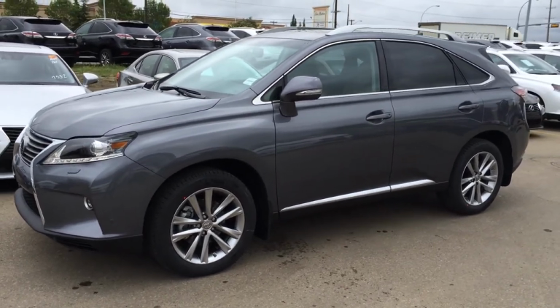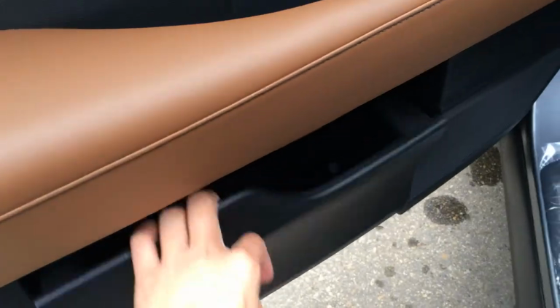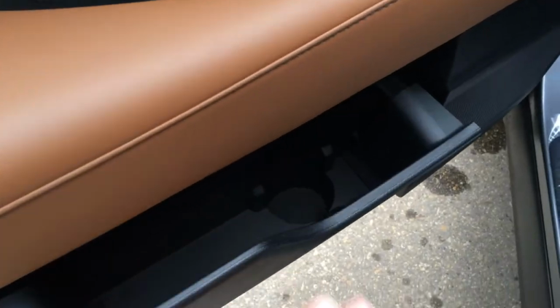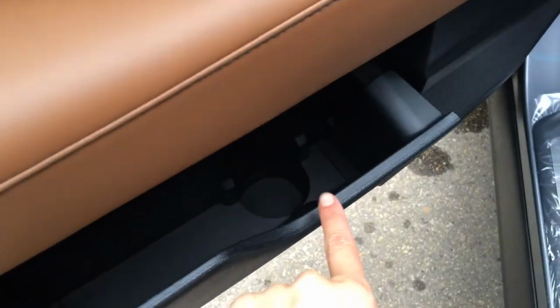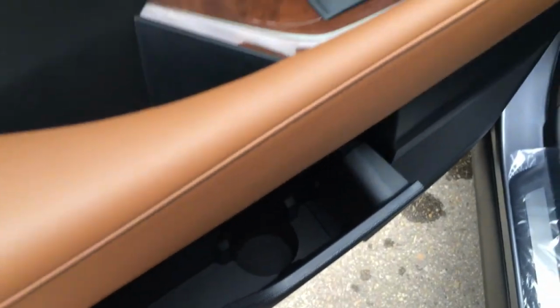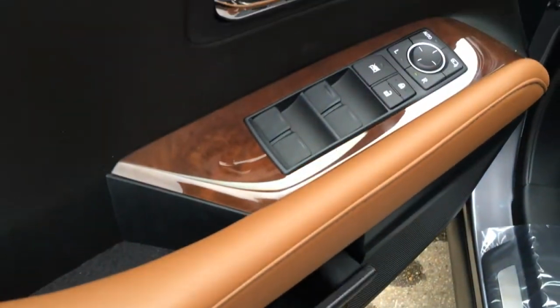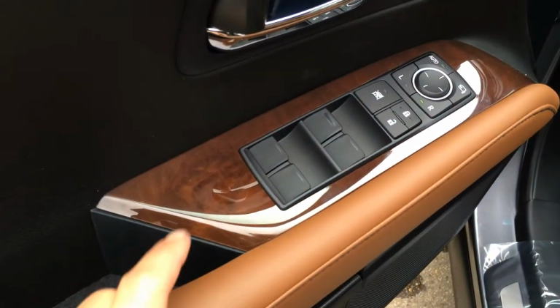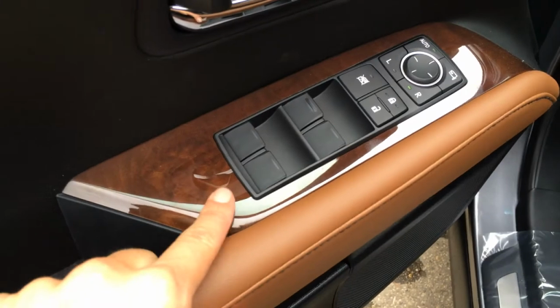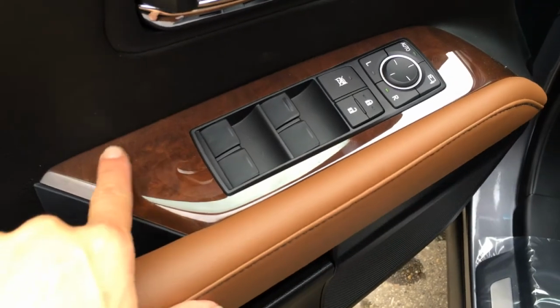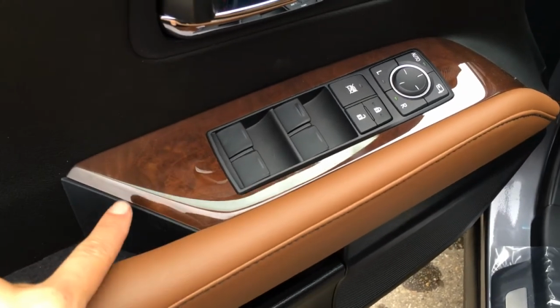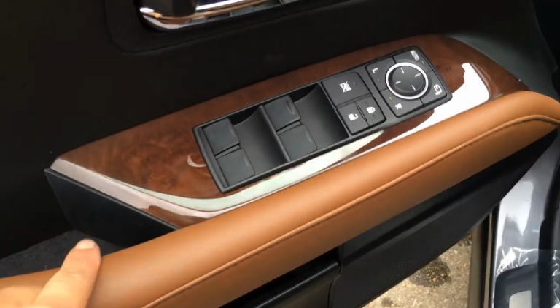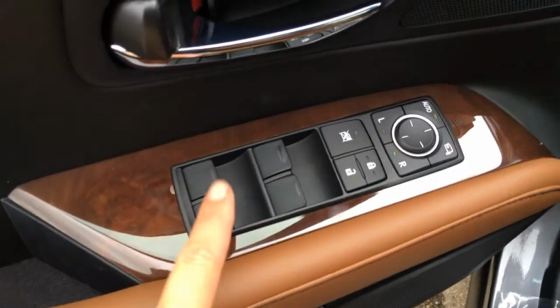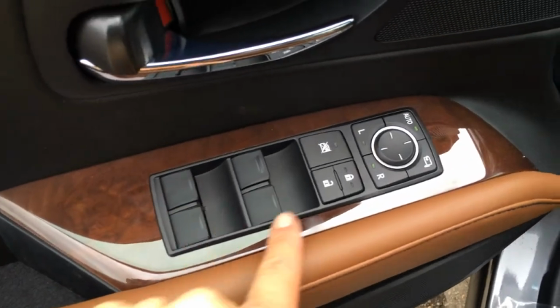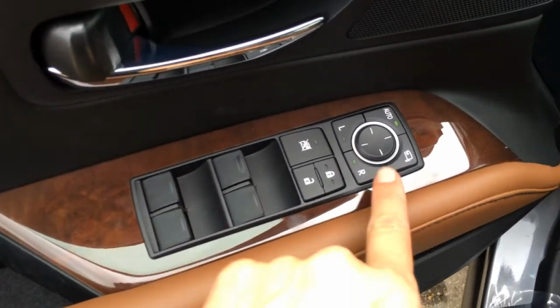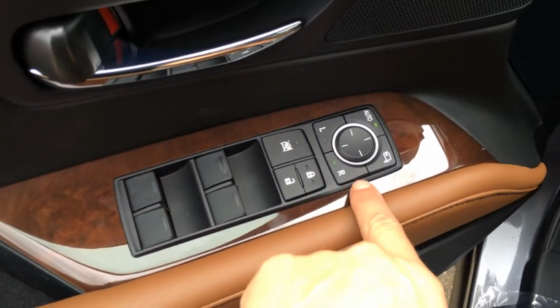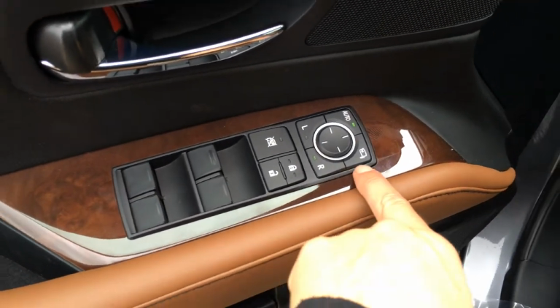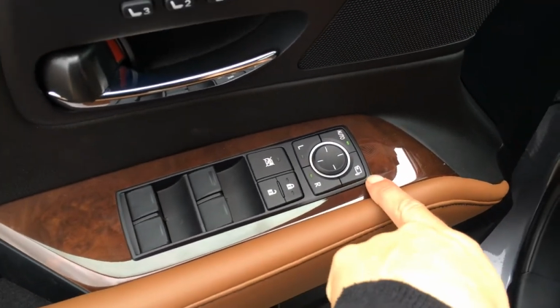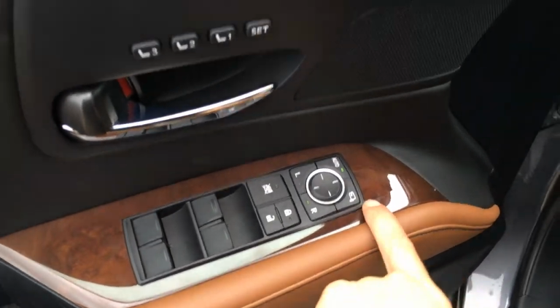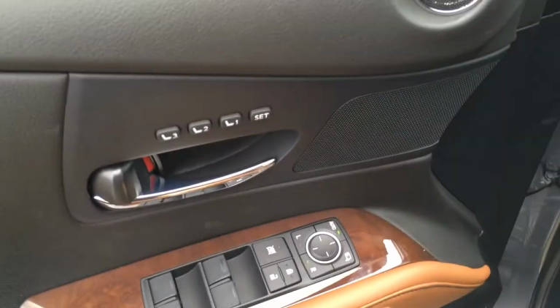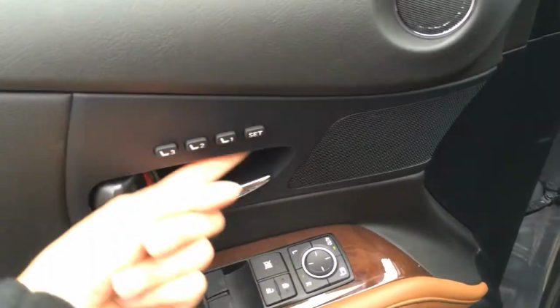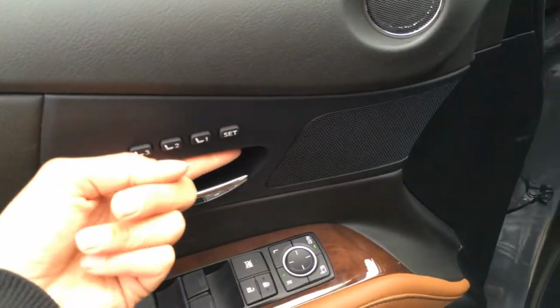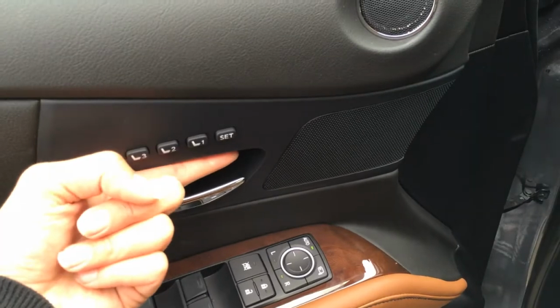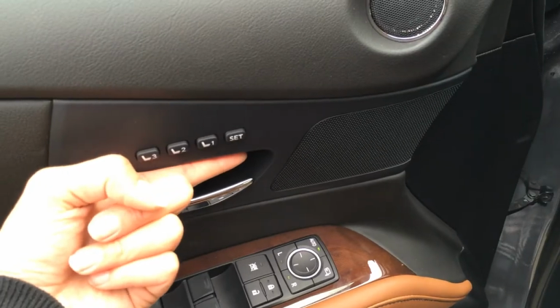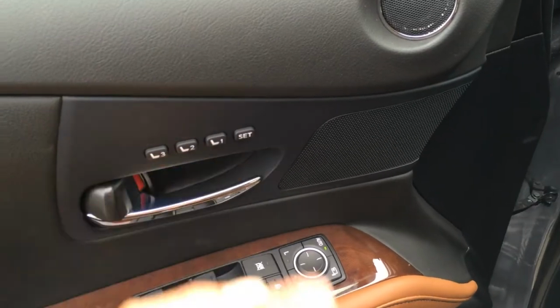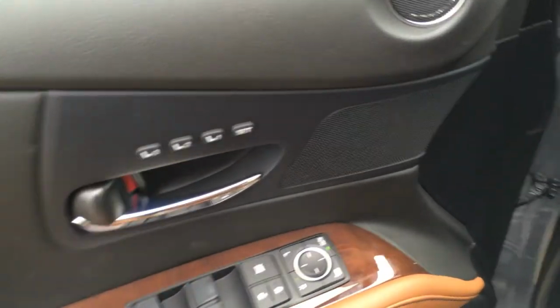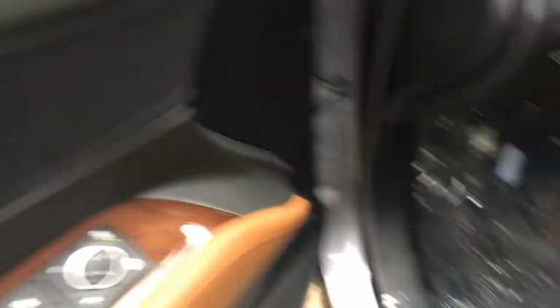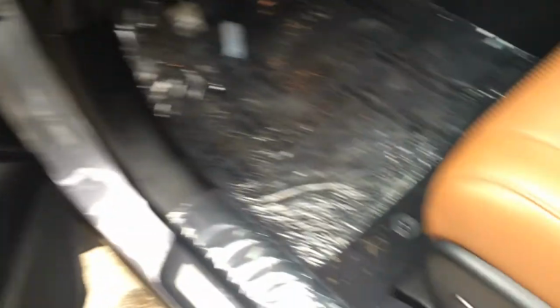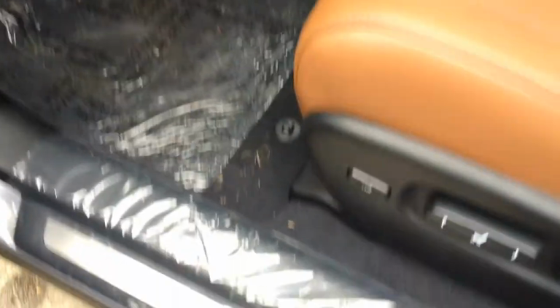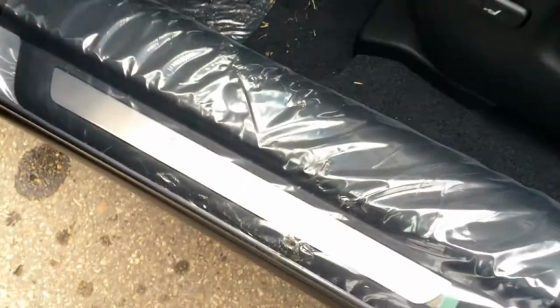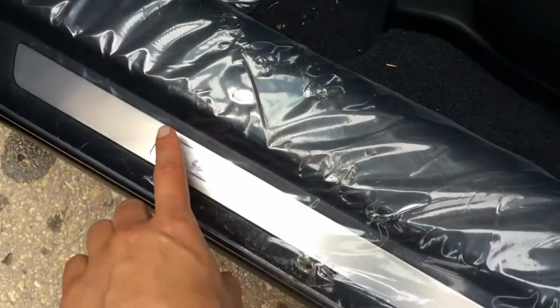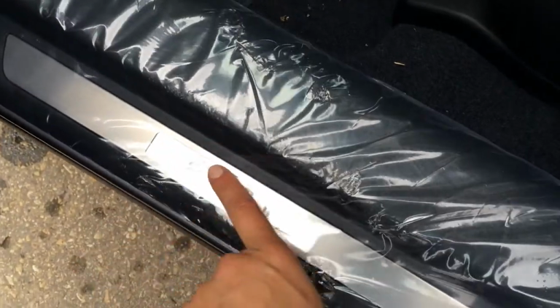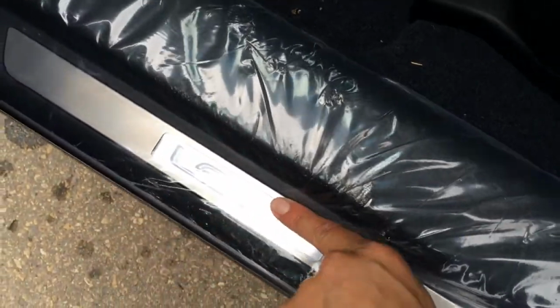Opening side pockets with a beverage holder. There's that beautiful wood trim you'll see throughout the vehicle. Powered windows, locks, and side mirrors, and a power folding. Driver's seat memory is linked to your steering wheel and side mirrors. Illuminated Lexus scuff plate.